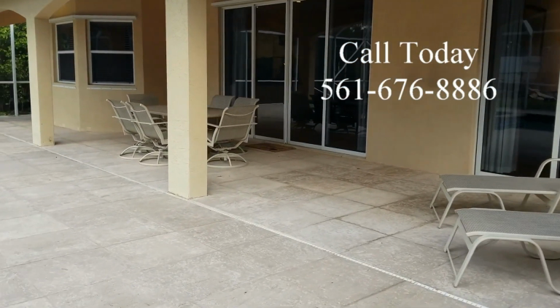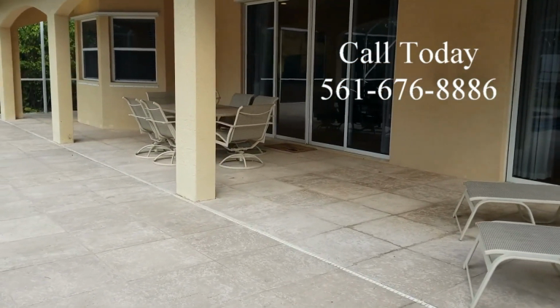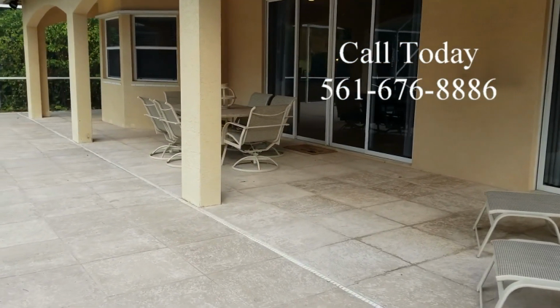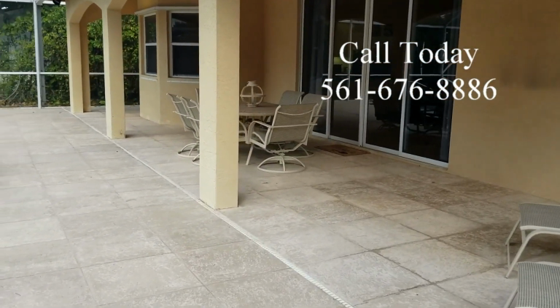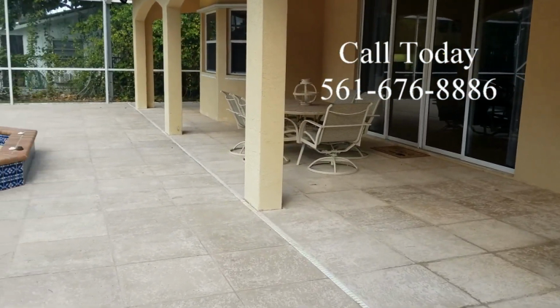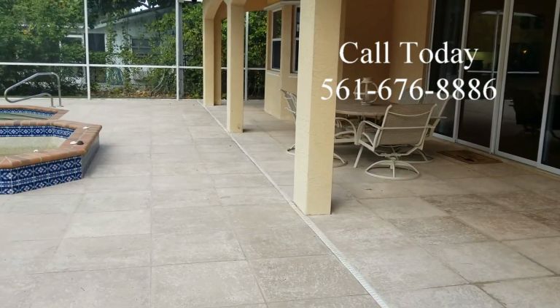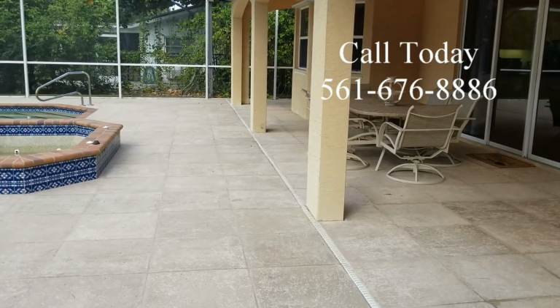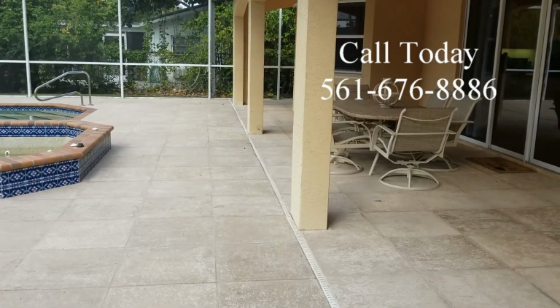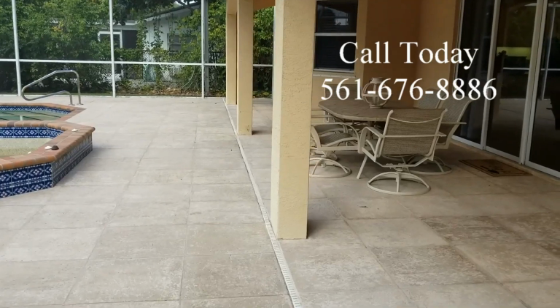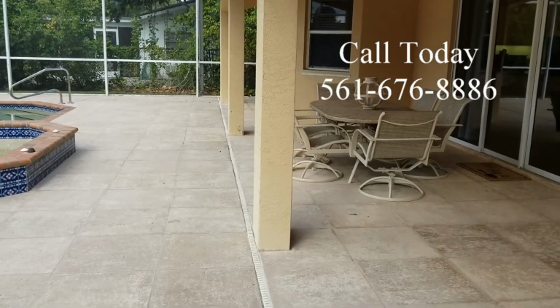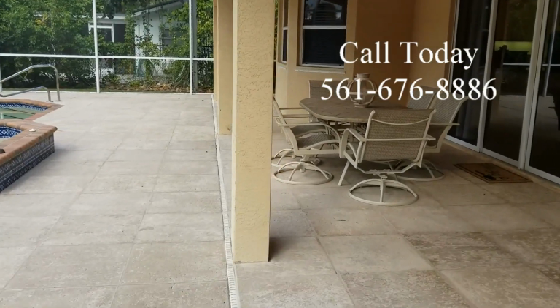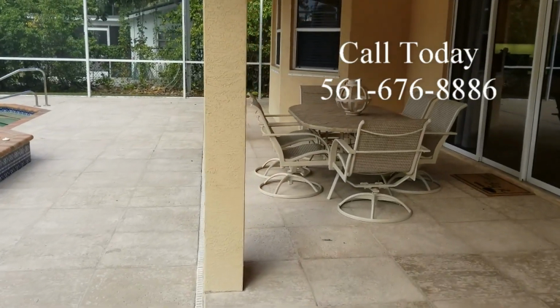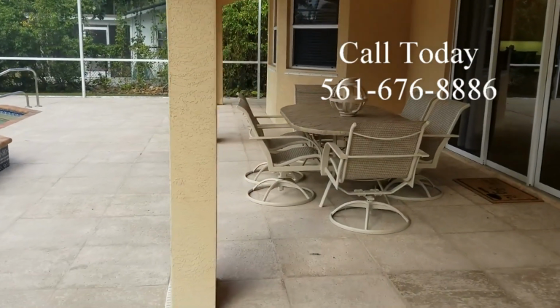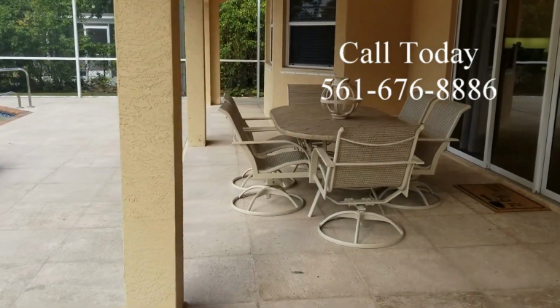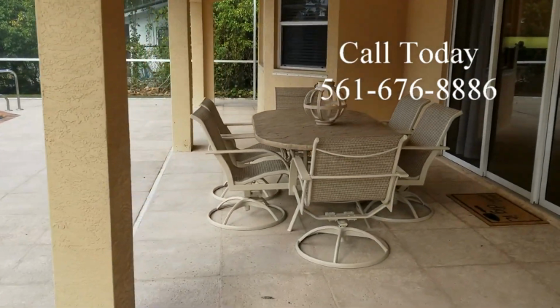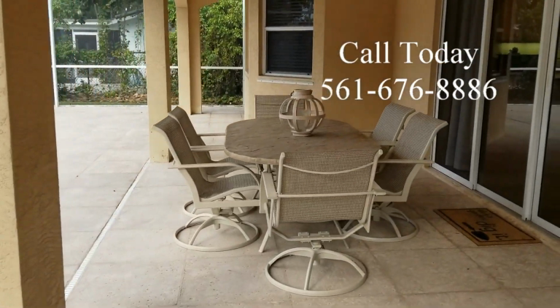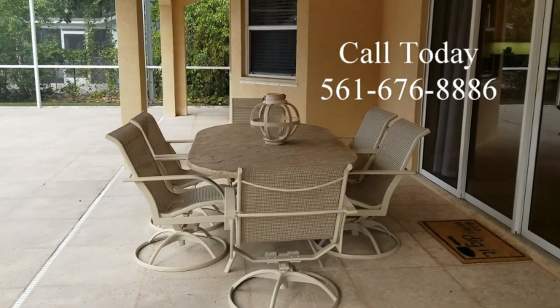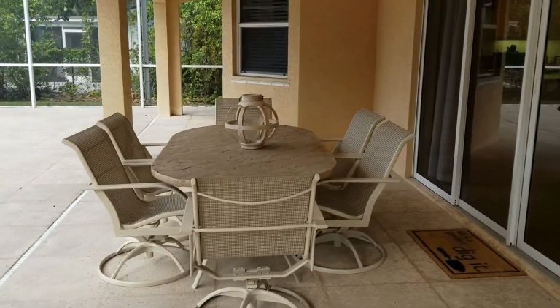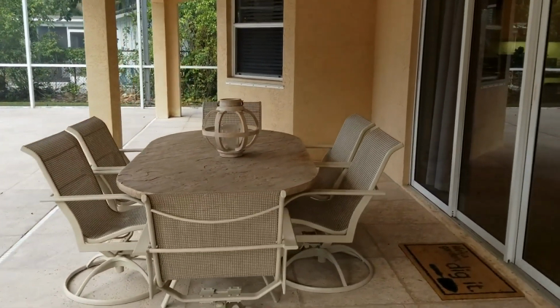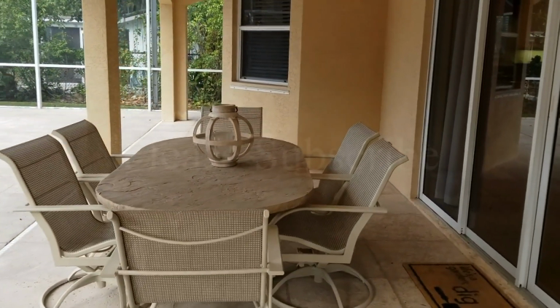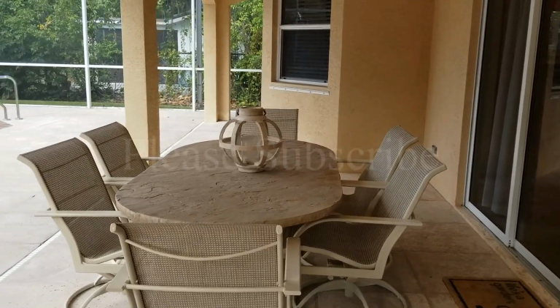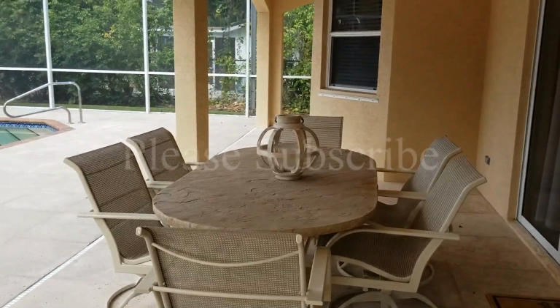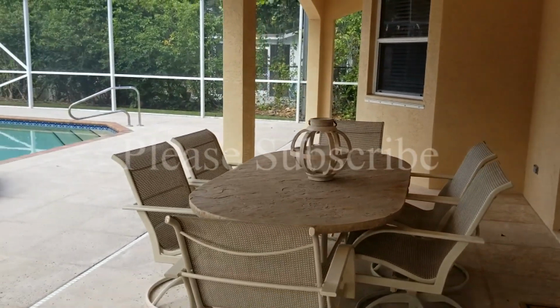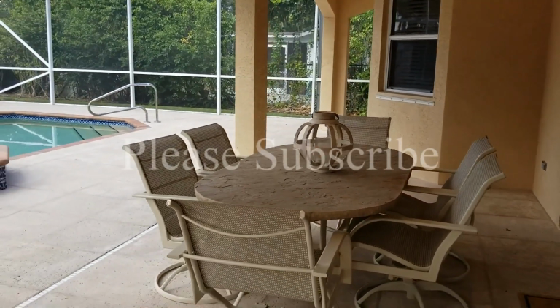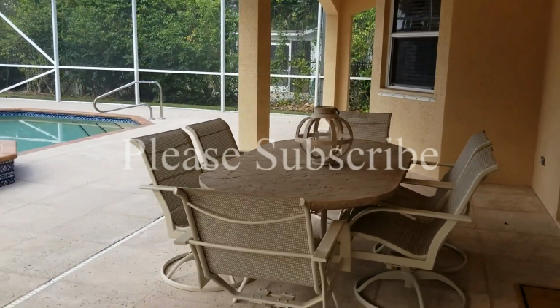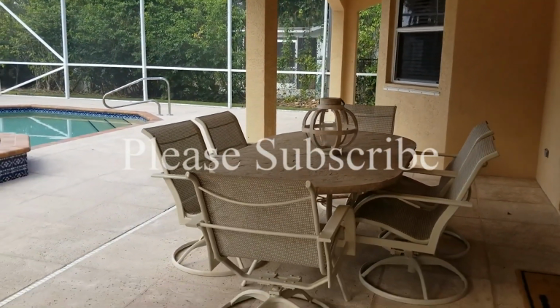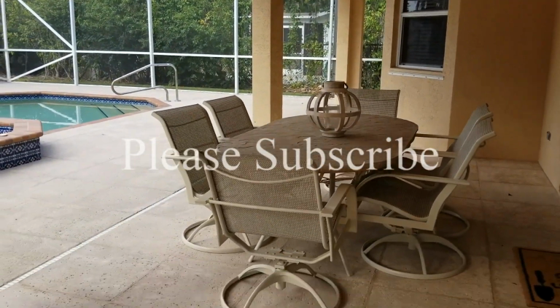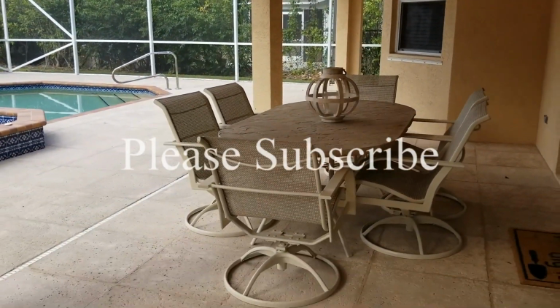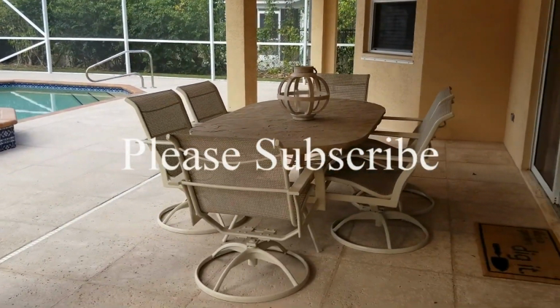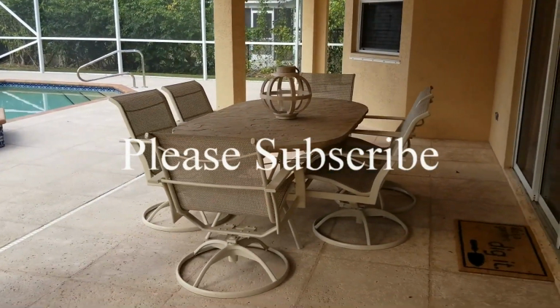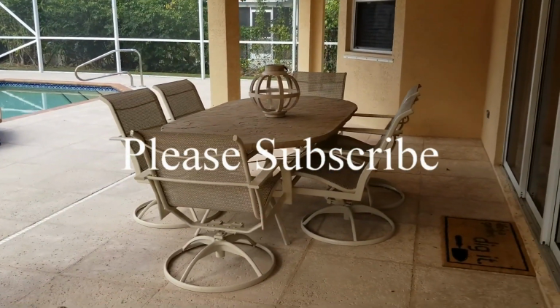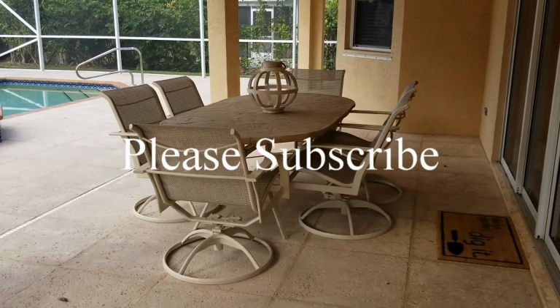So if you'd like to get a private viewing on this home, please give us a call at 561-676-8886 — we'd love to show you around. And please subscribe to our YouTube channel for more videos of other homes in Palm Beach County.